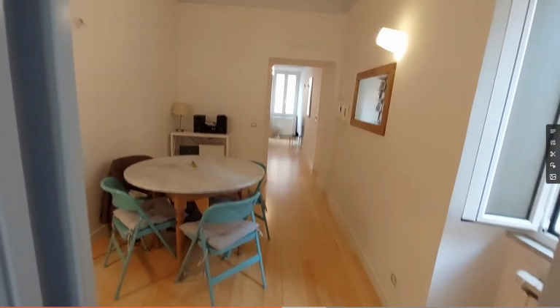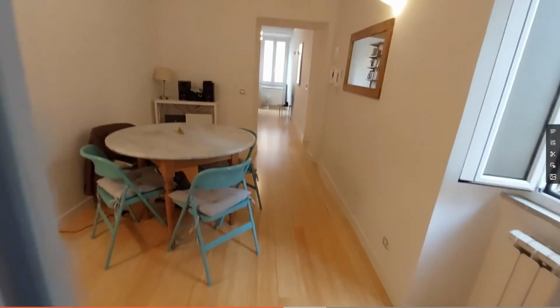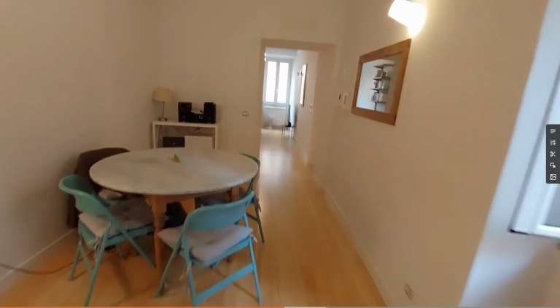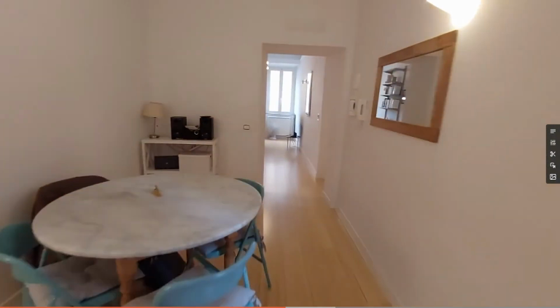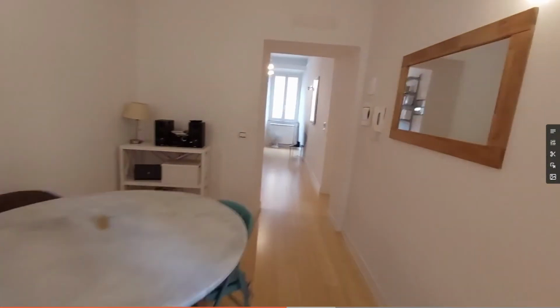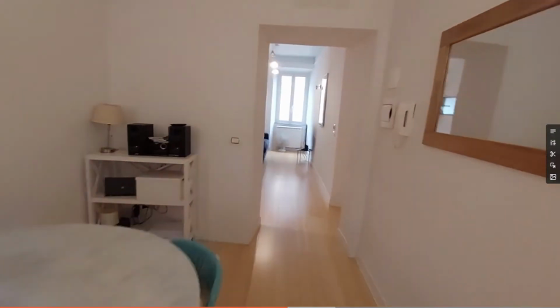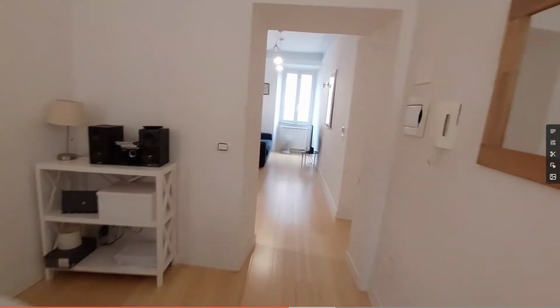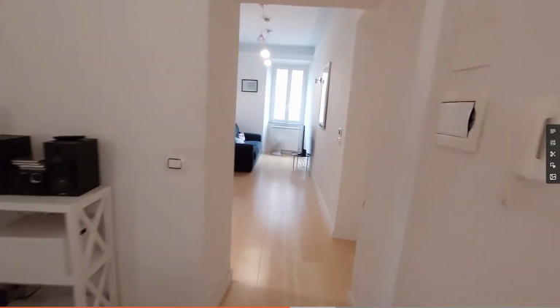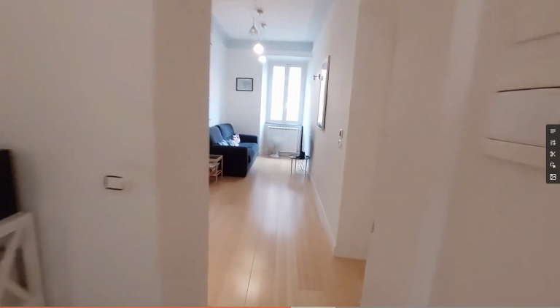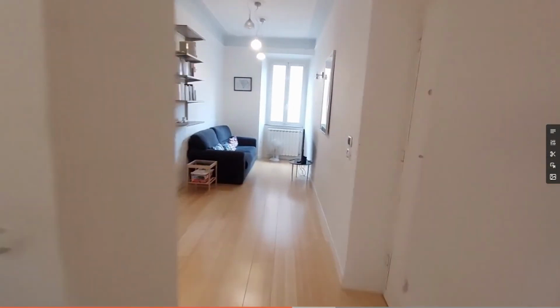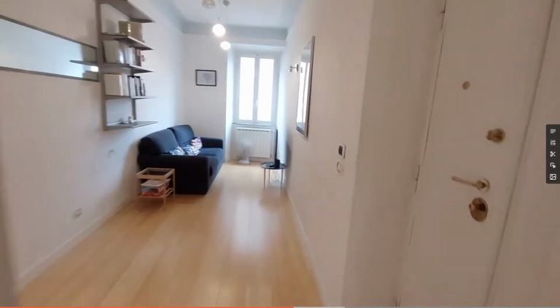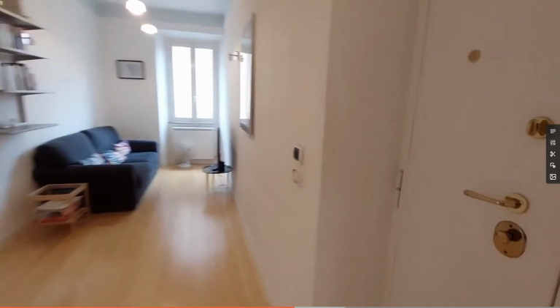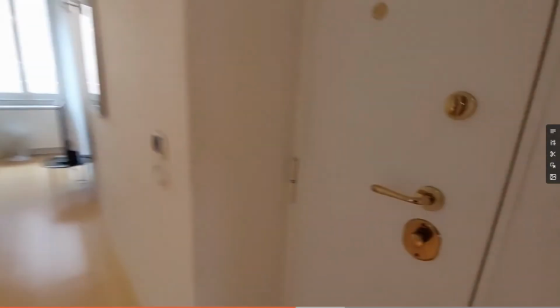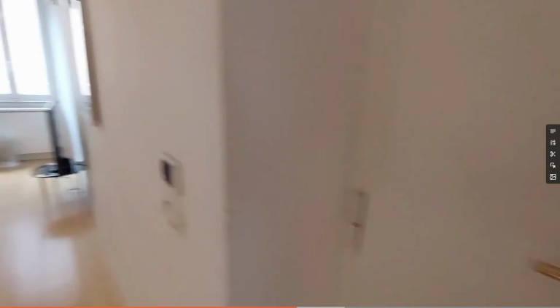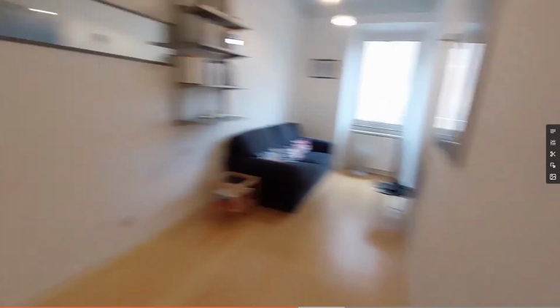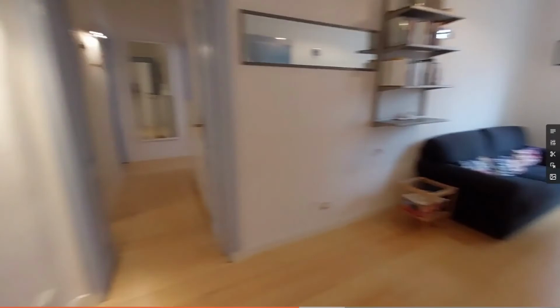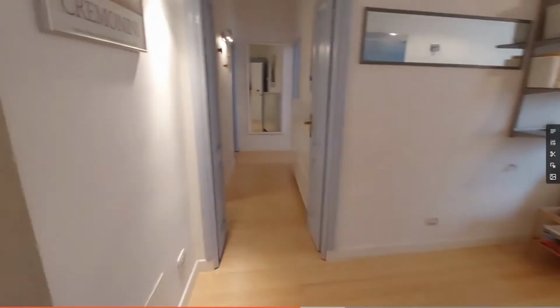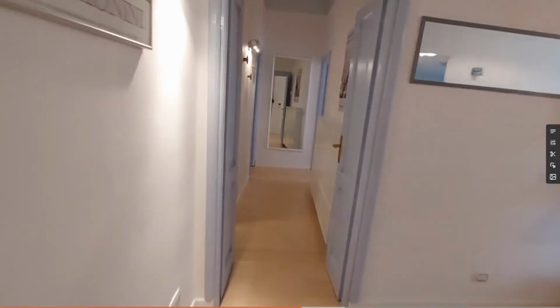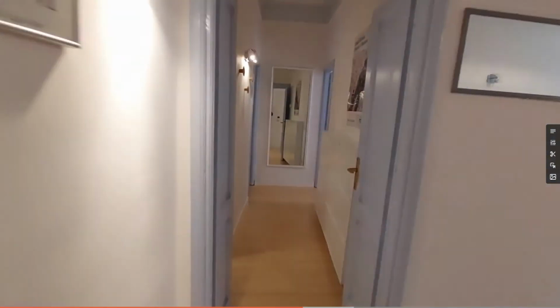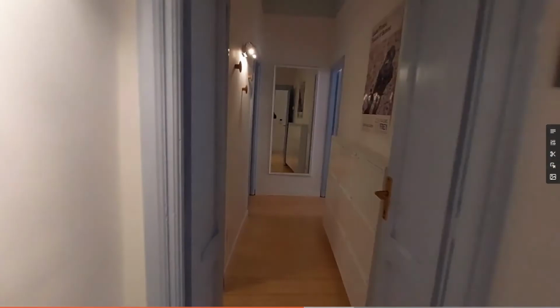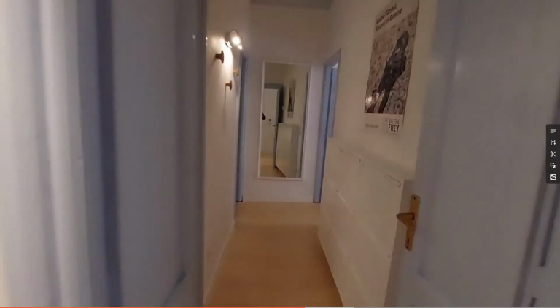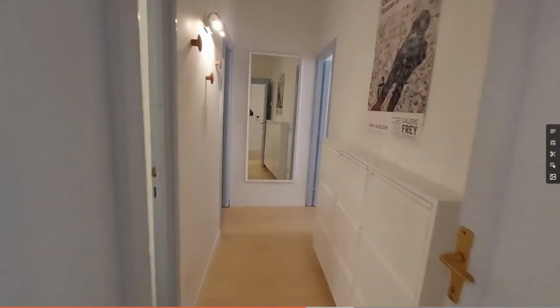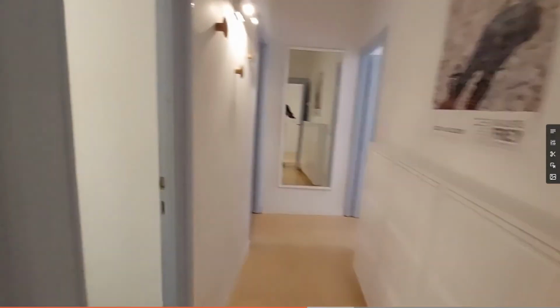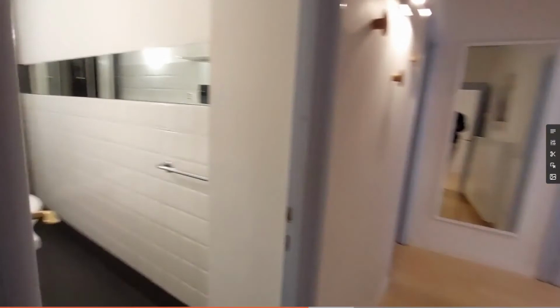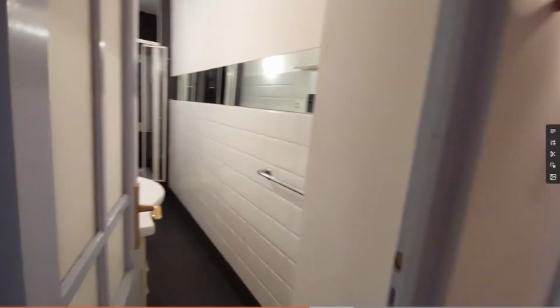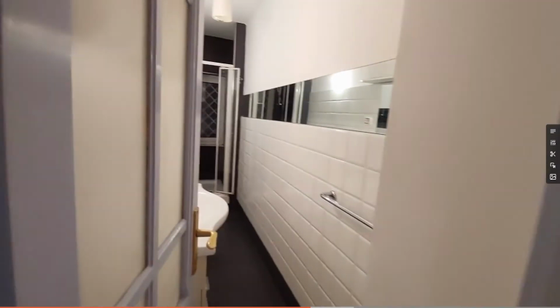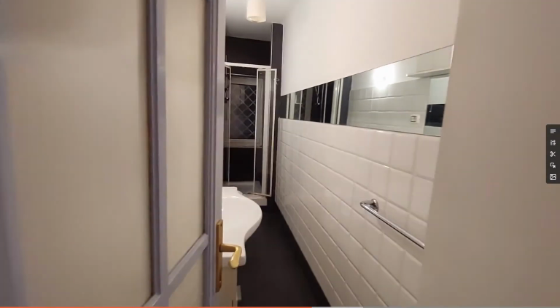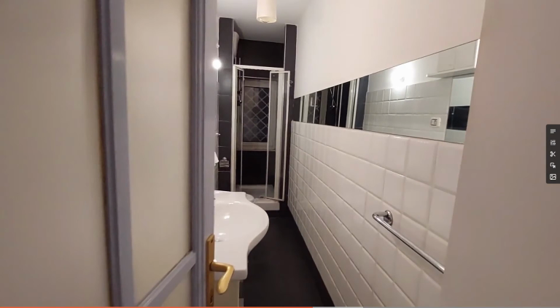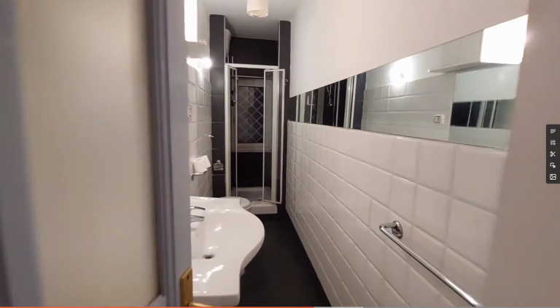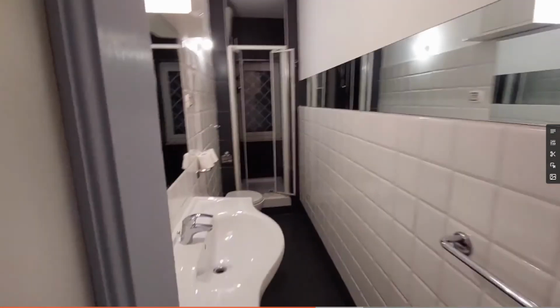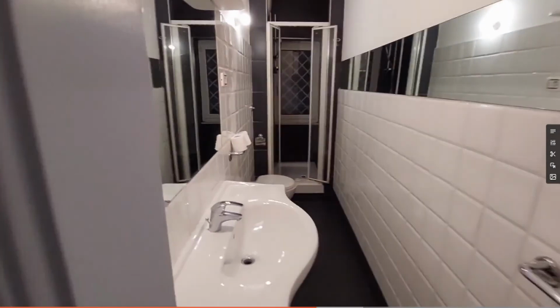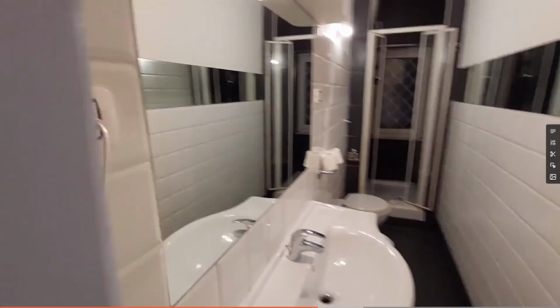So we can now take a look at the bedrooms. You'll find them on the left here, connected with this corridor. First, we'll take a look at the bathroom.